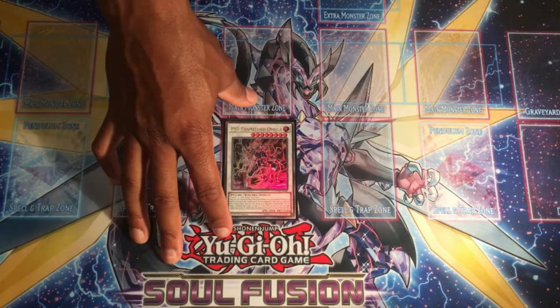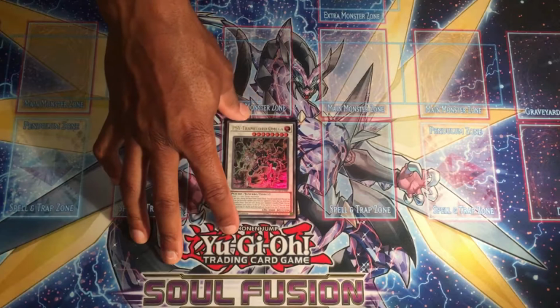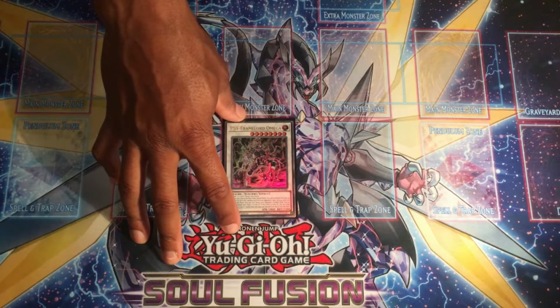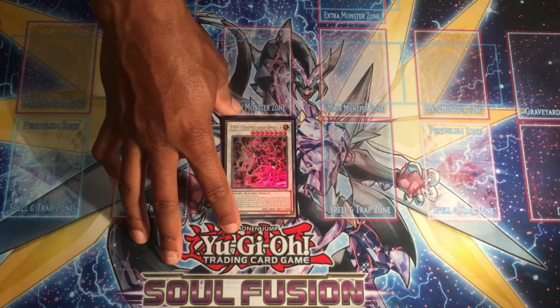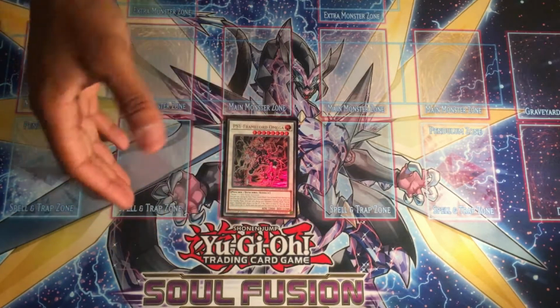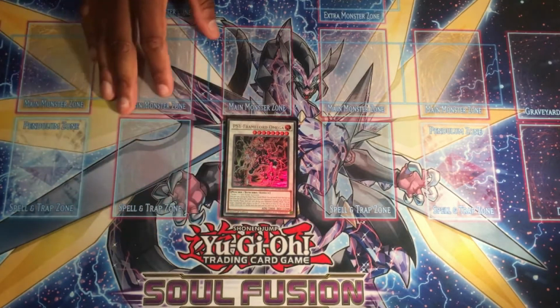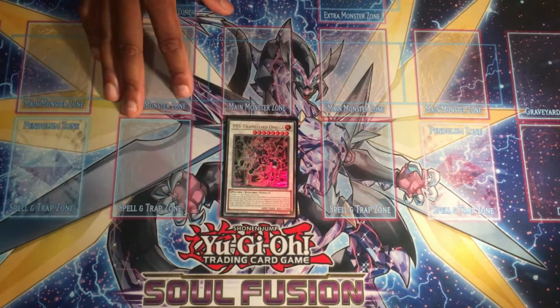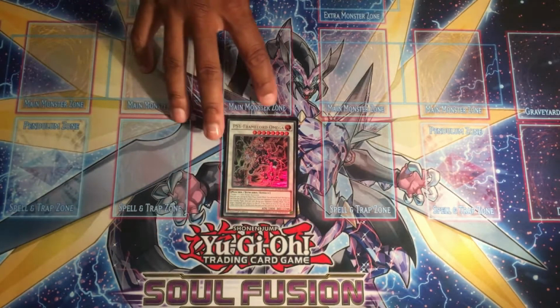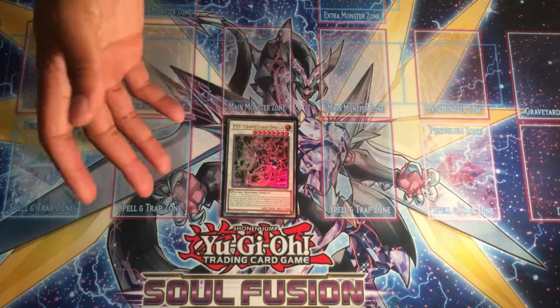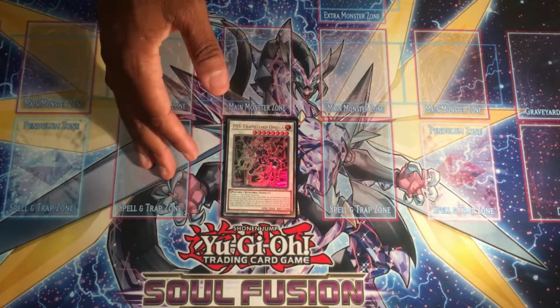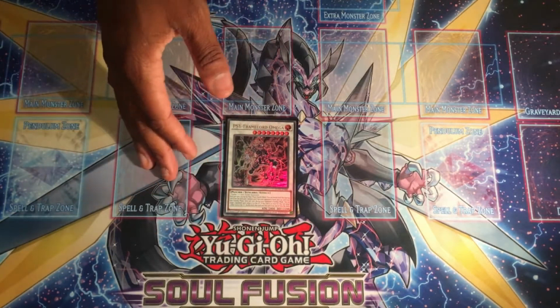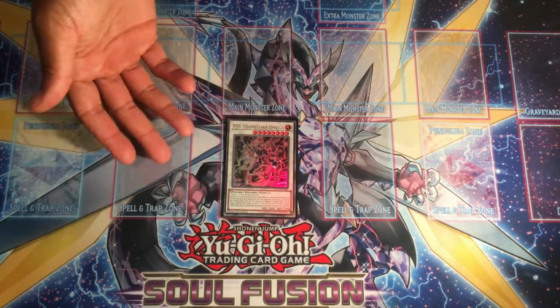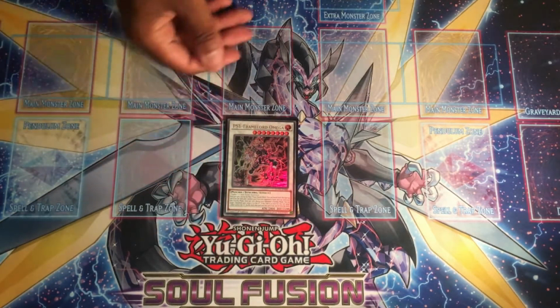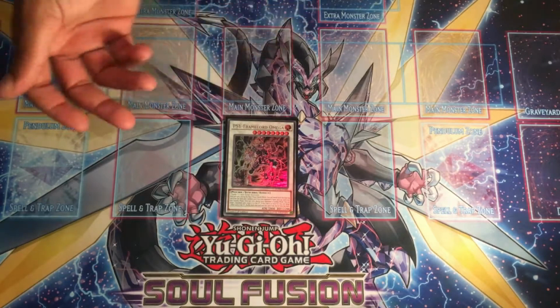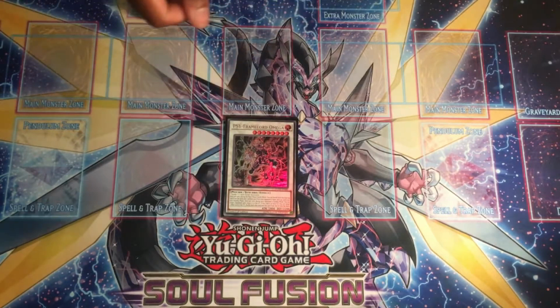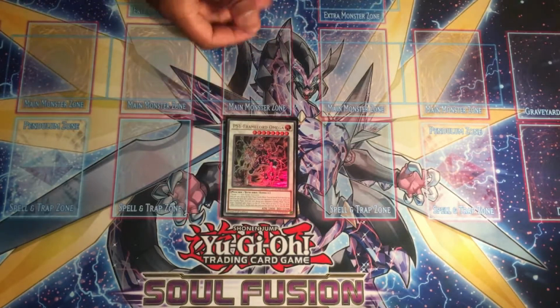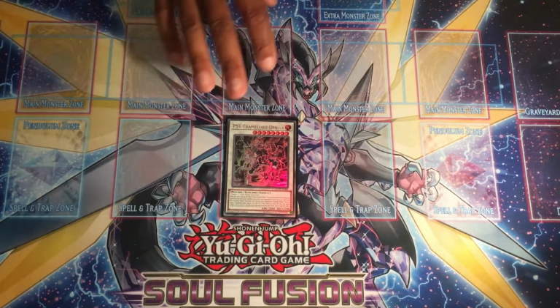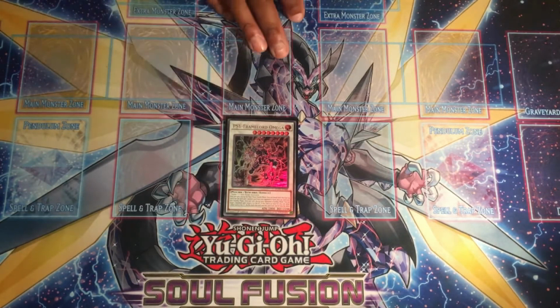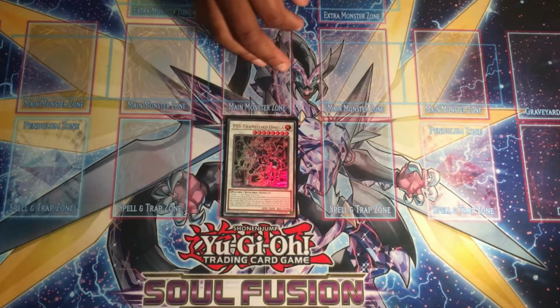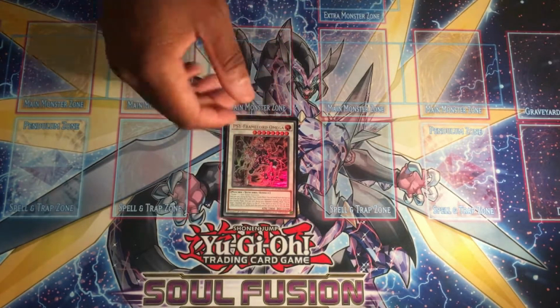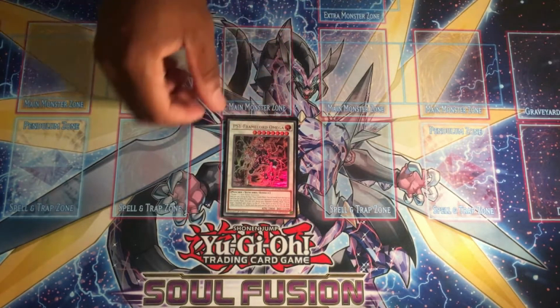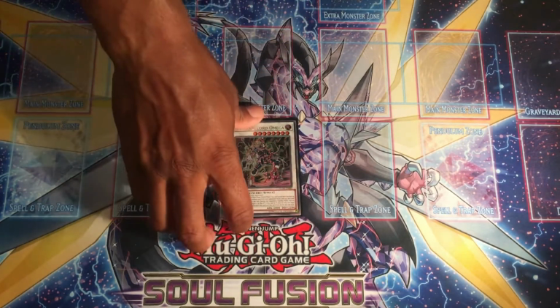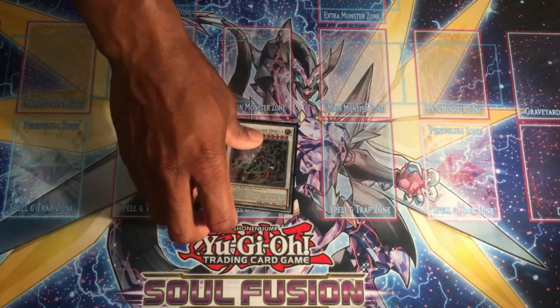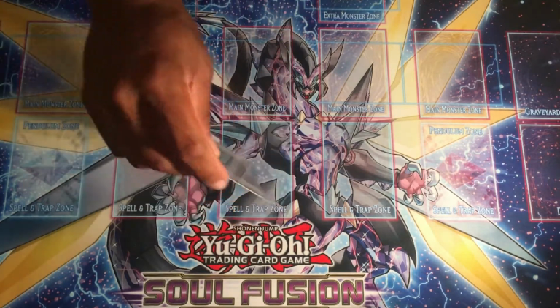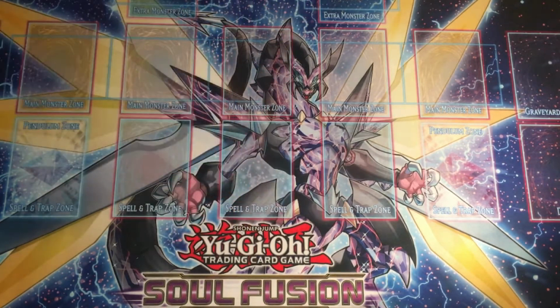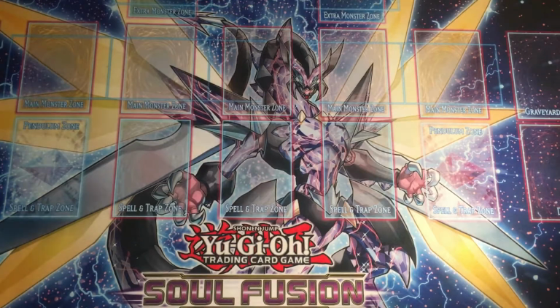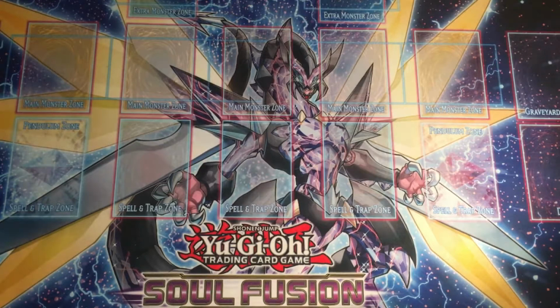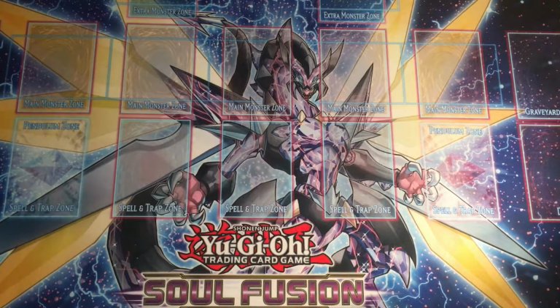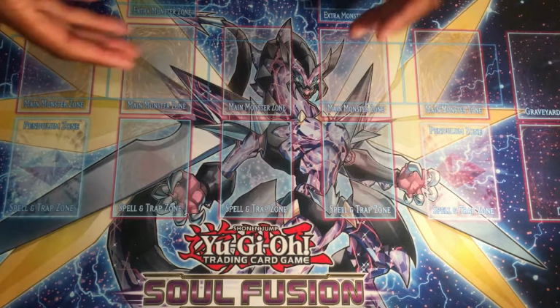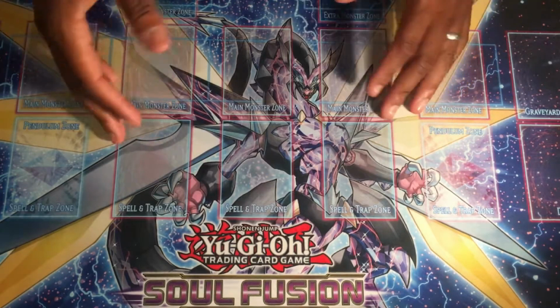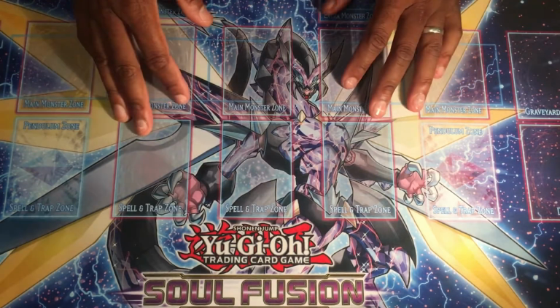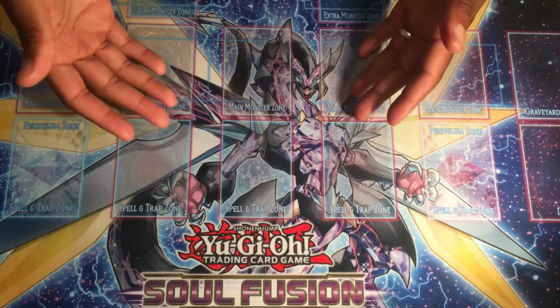Finally, we're running one Saryuja Skull Dread — sorry, one PSY-Framelord Omega. If you manage to pull off Gamma on your own turn you can go into Omega and rip cards out of your opponent's hand. Simple as that.